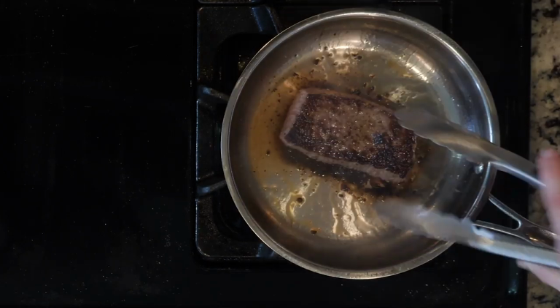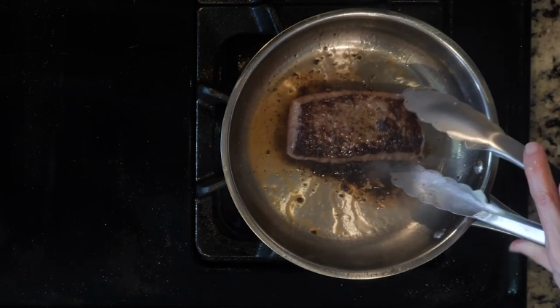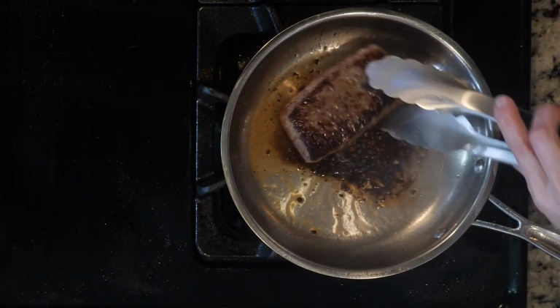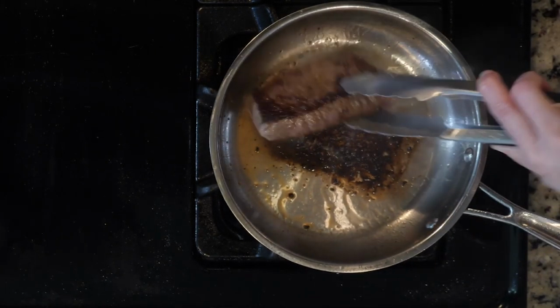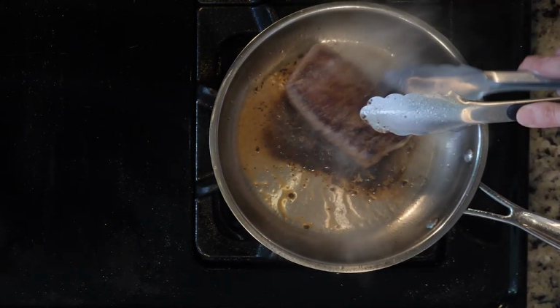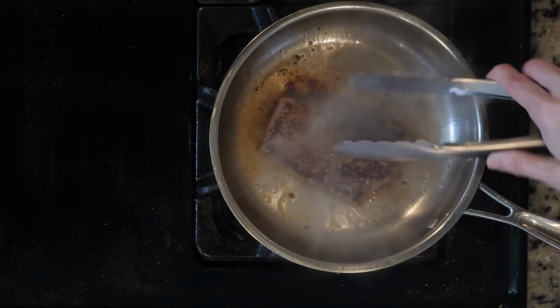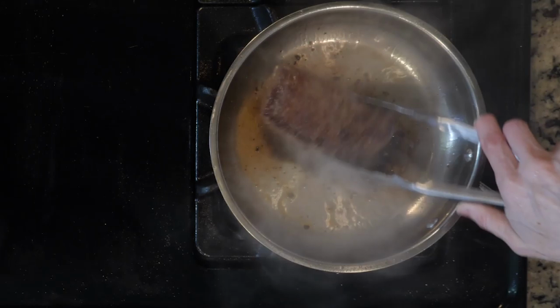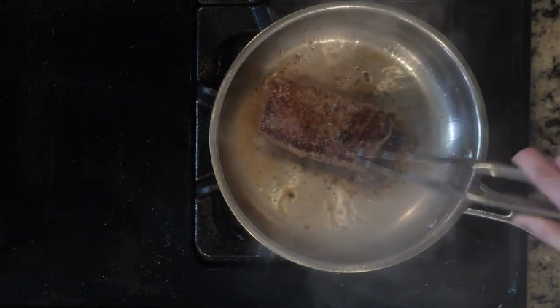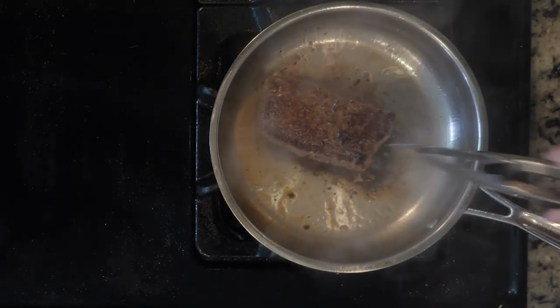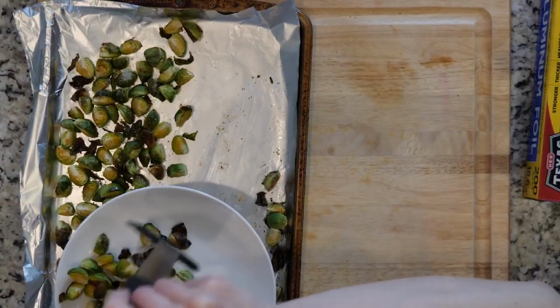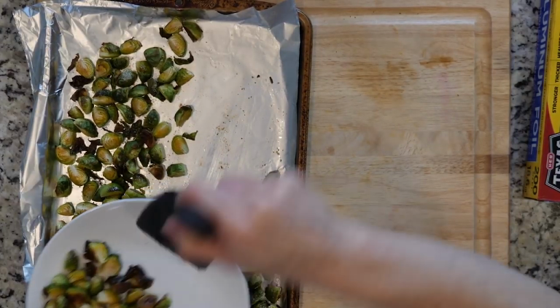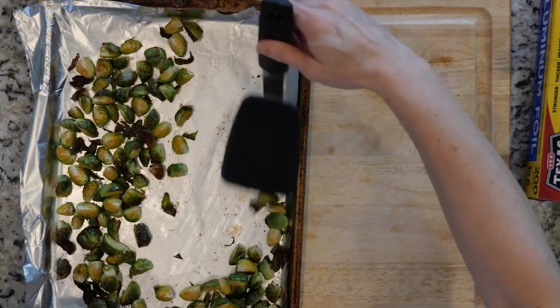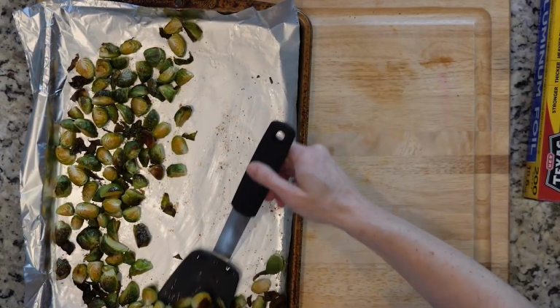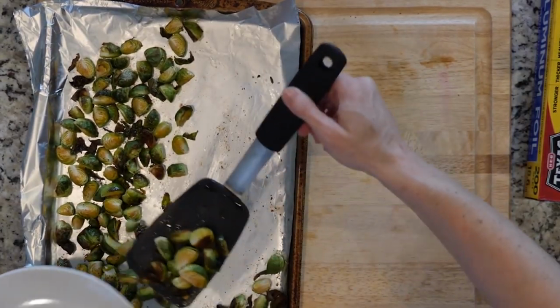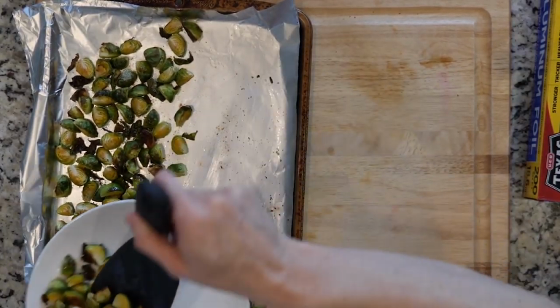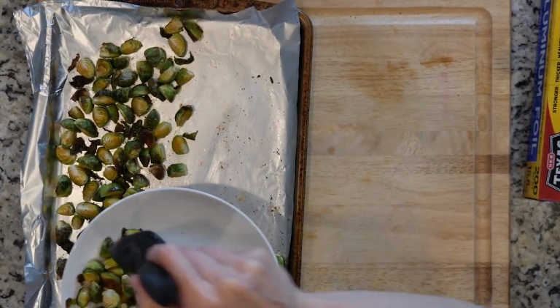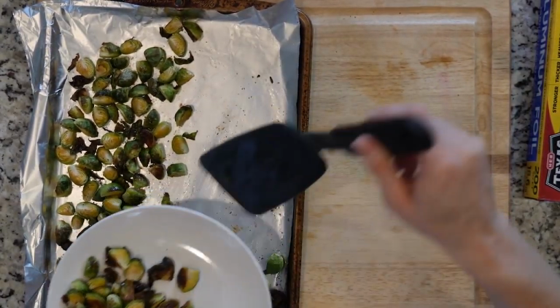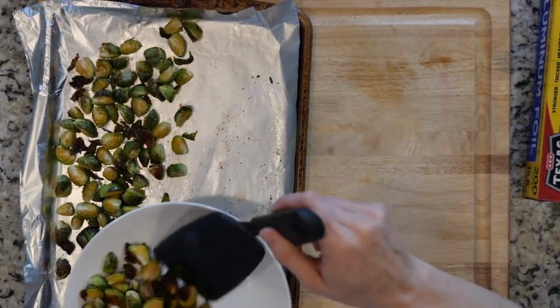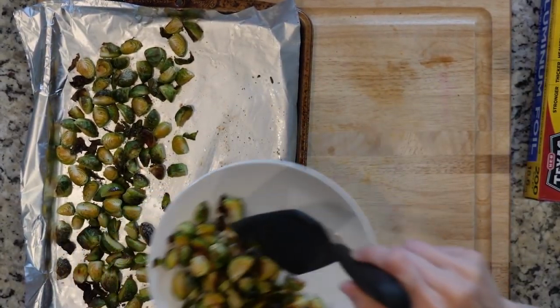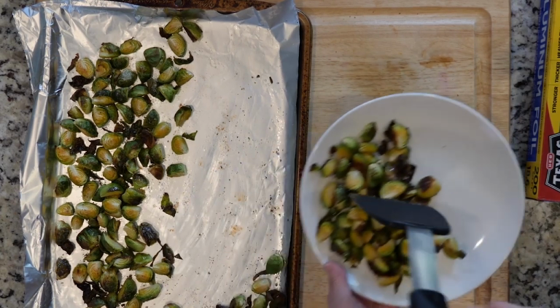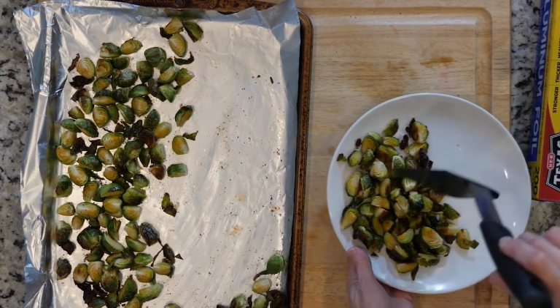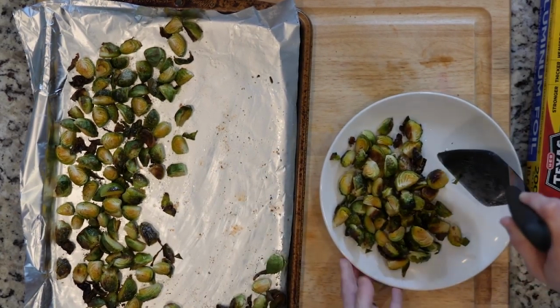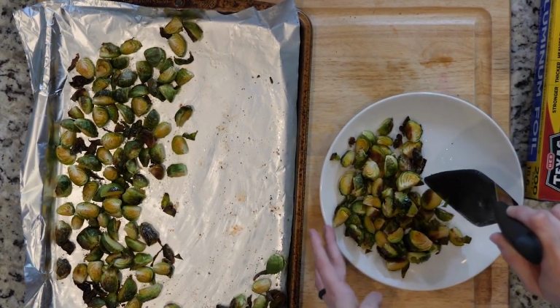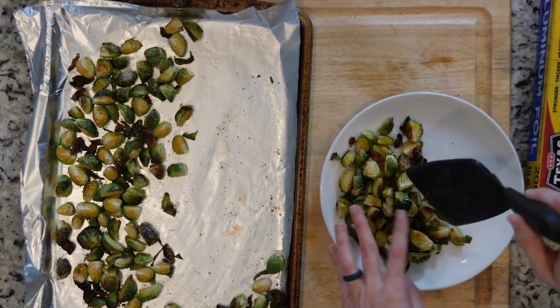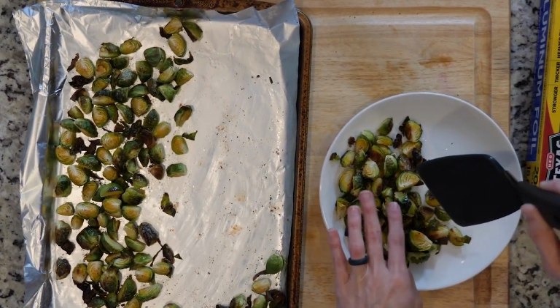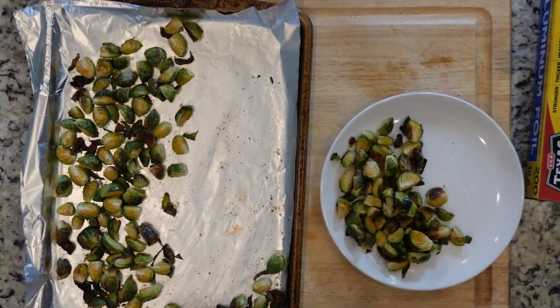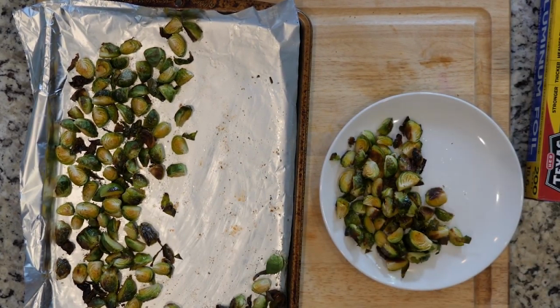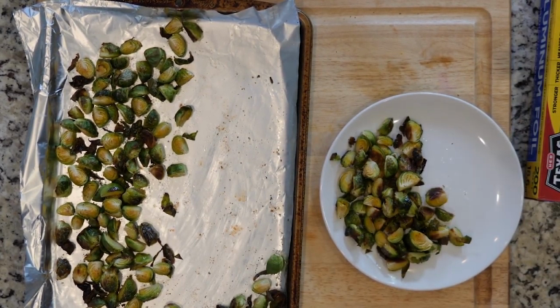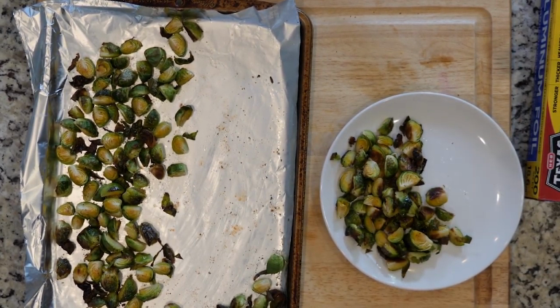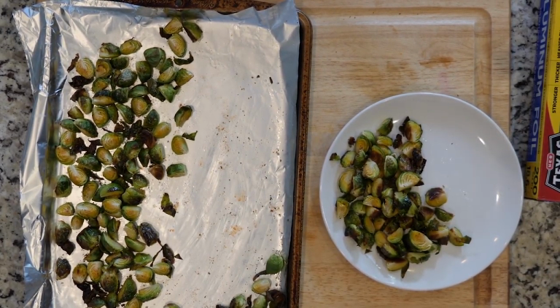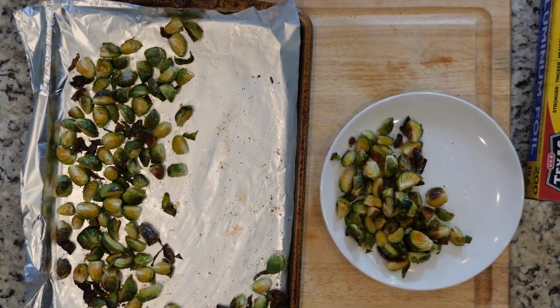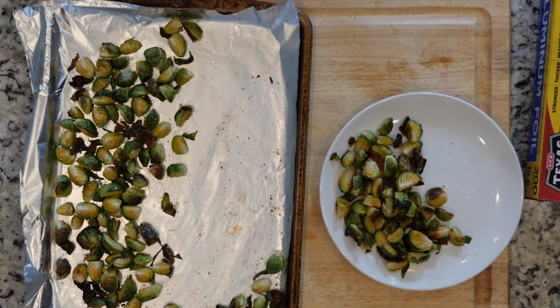Optionally, when the steaks are about one to two minutes away from being done, add some butter to the pan. Once done cooking, turn off the heat. Place the steak on a plate and cover loosely with foil until ready to use.